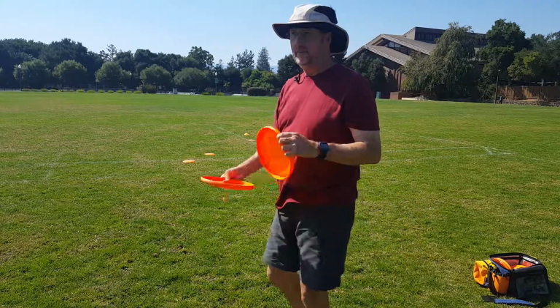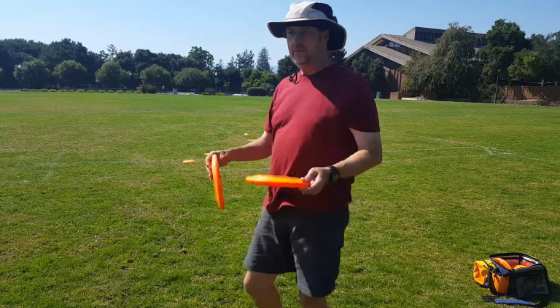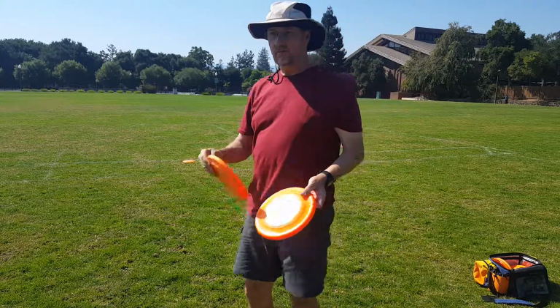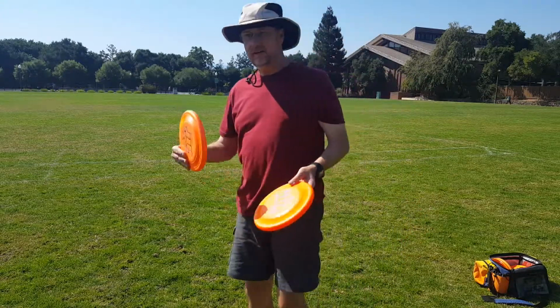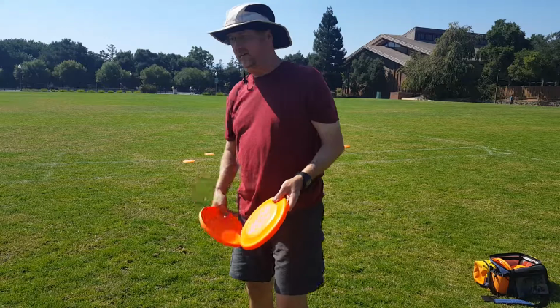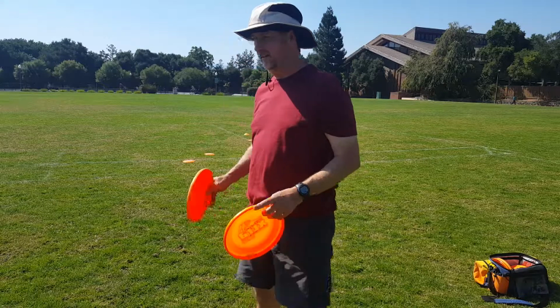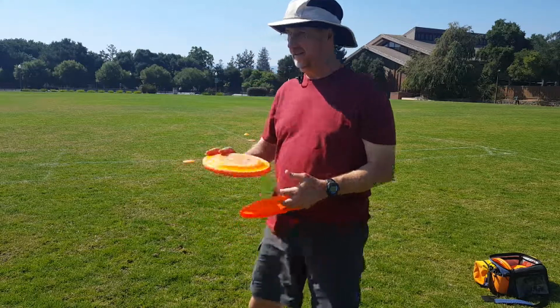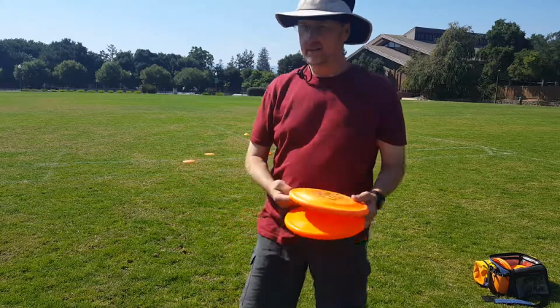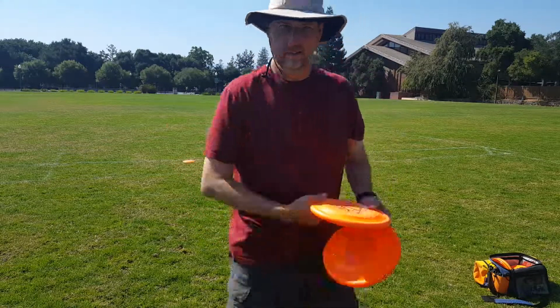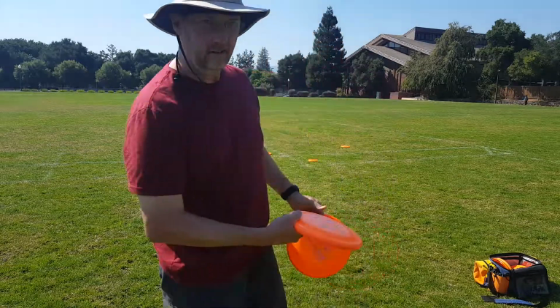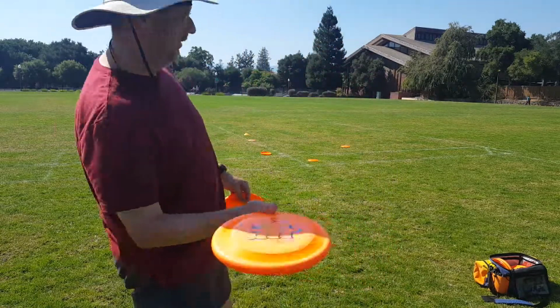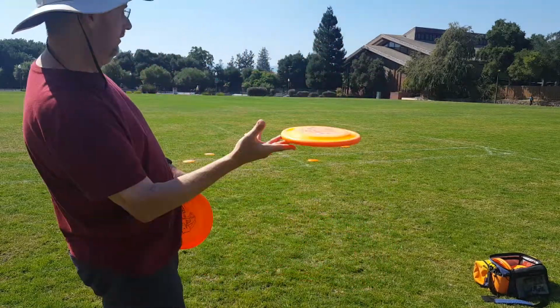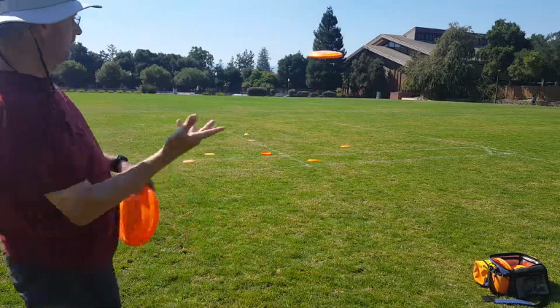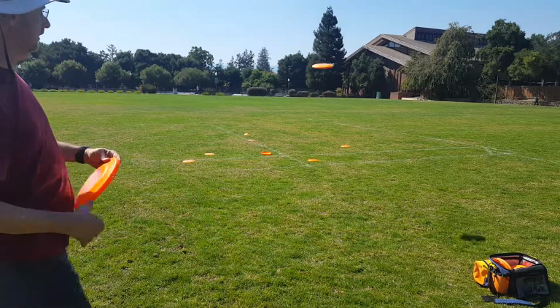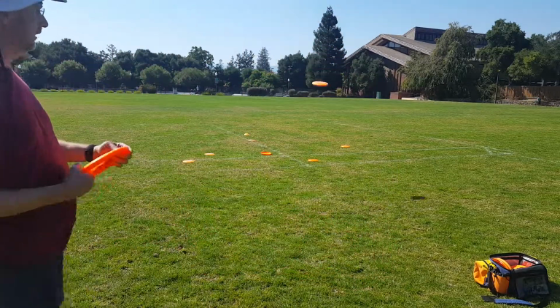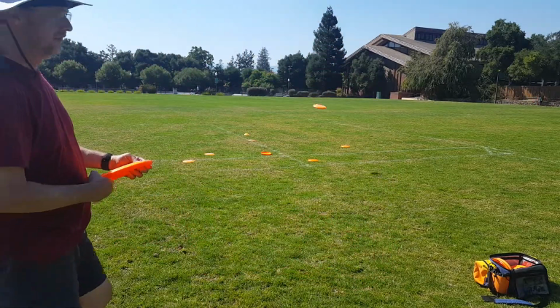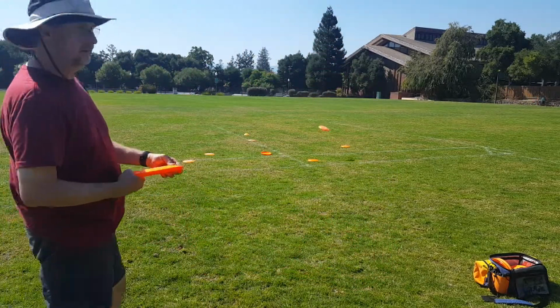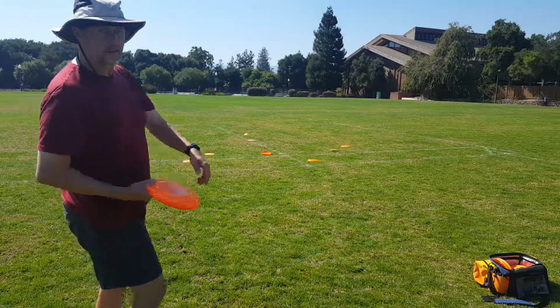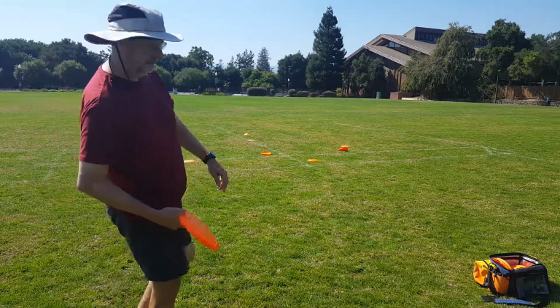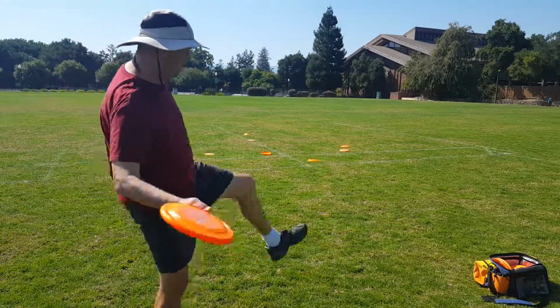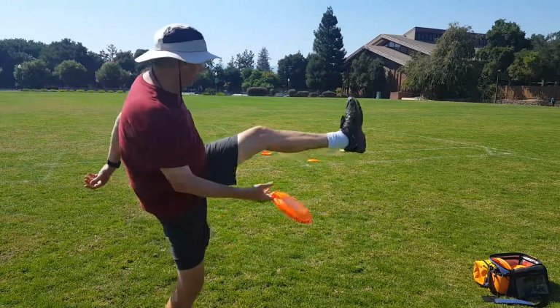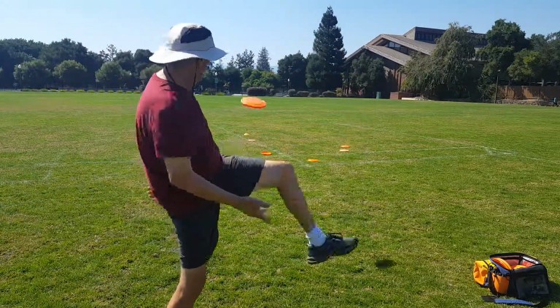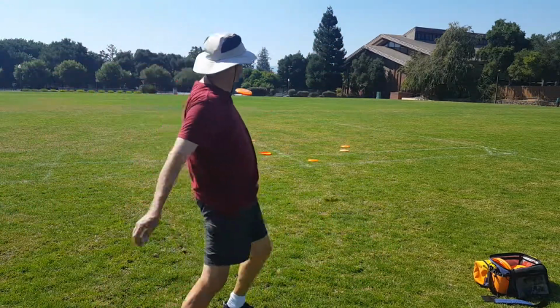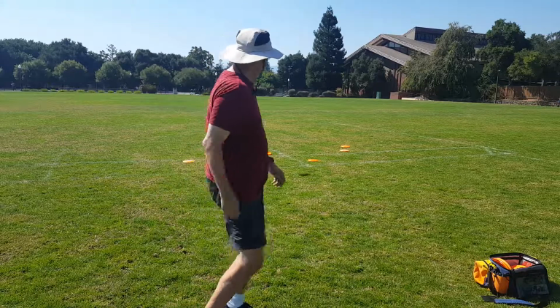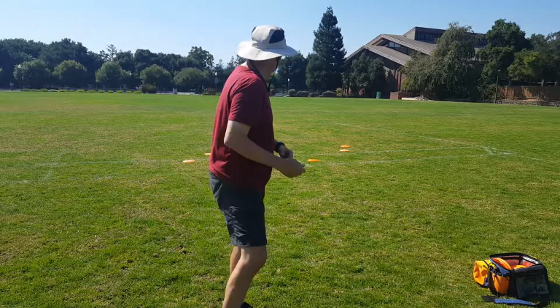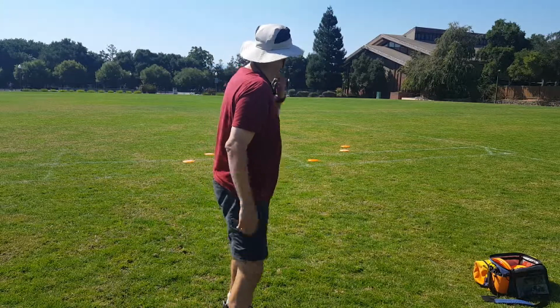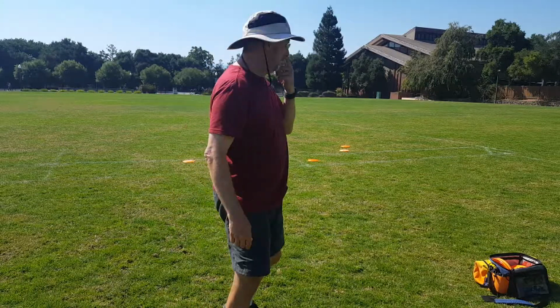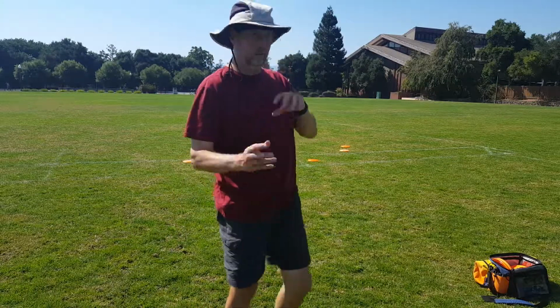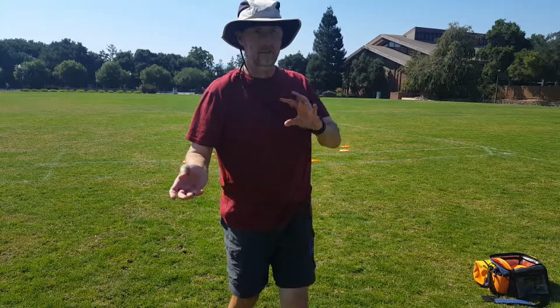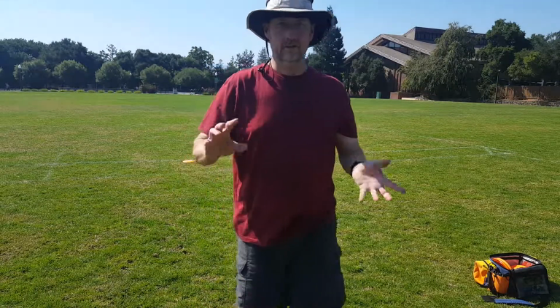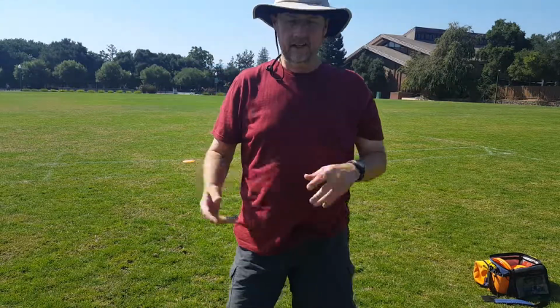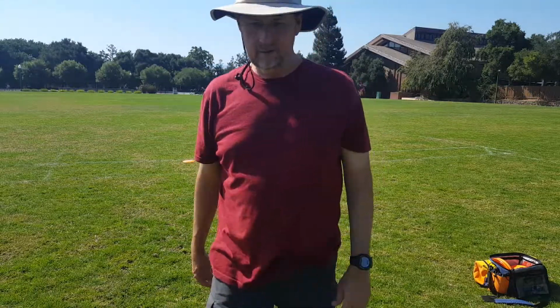Then you have the forehand. You can go like this, or like this. And make those hyzer and anhyzers.